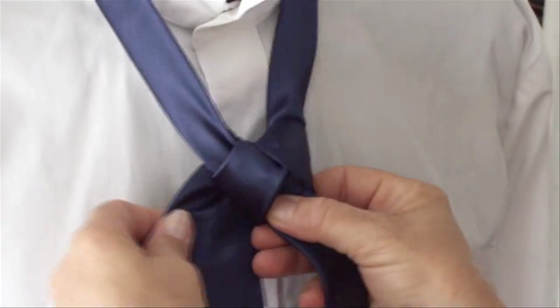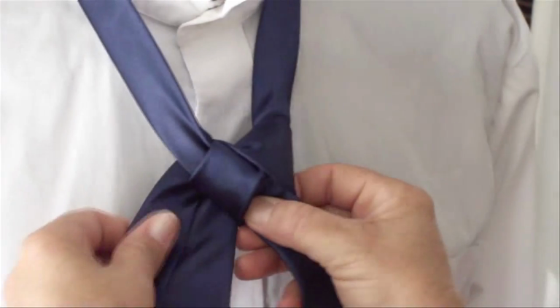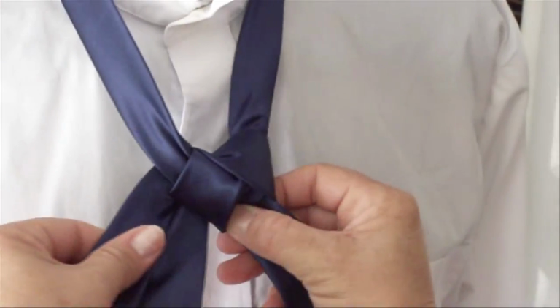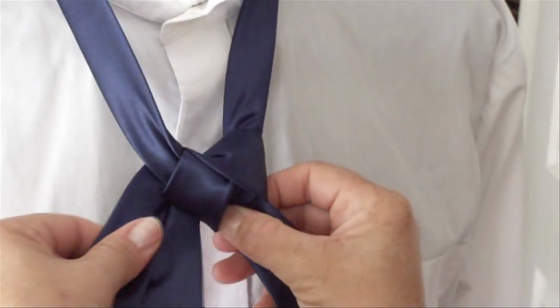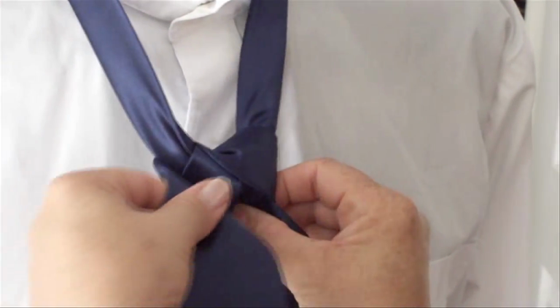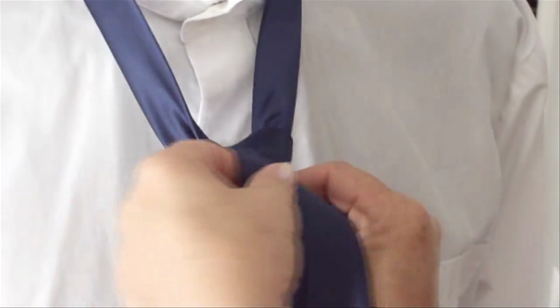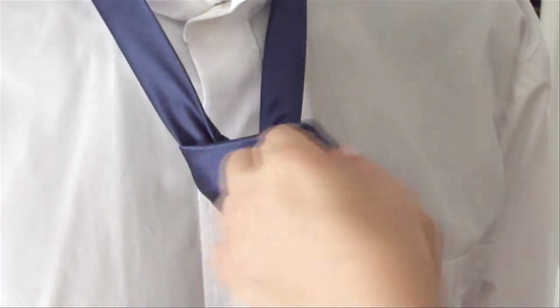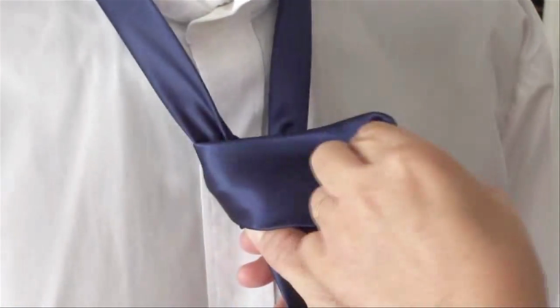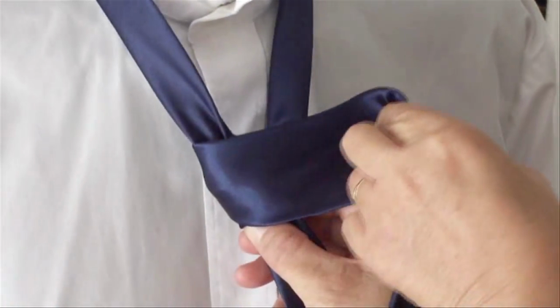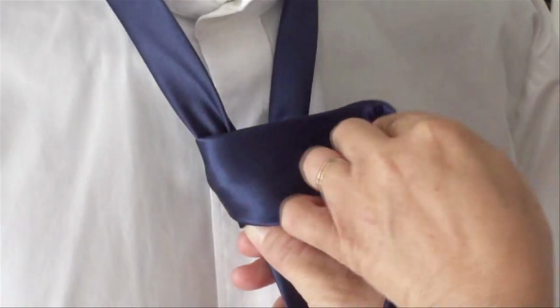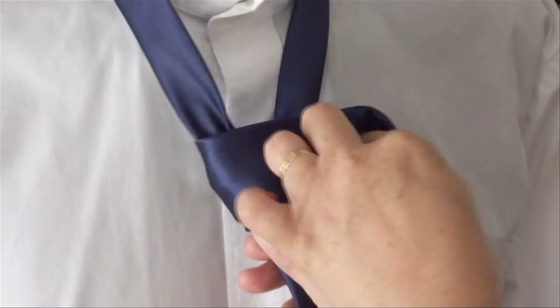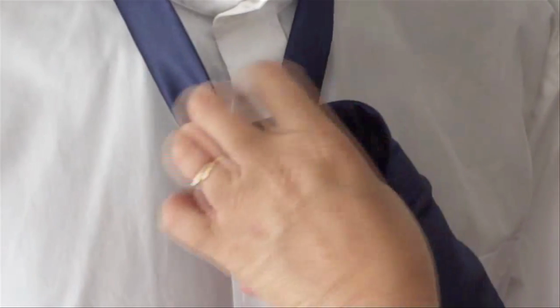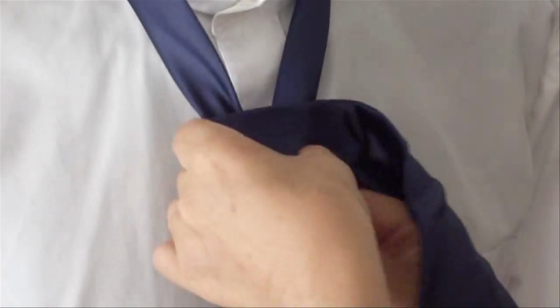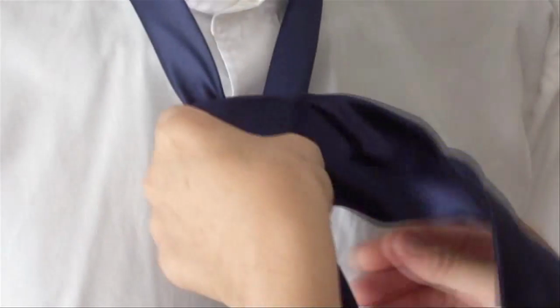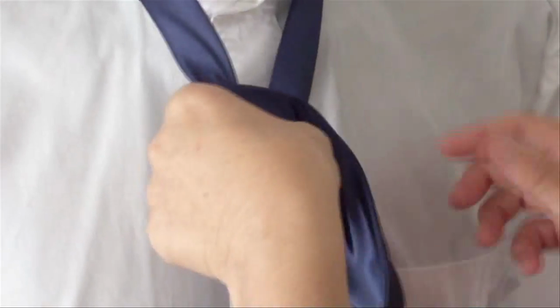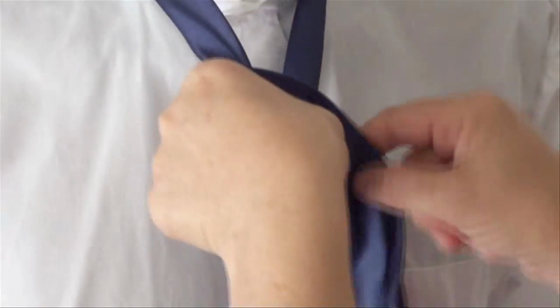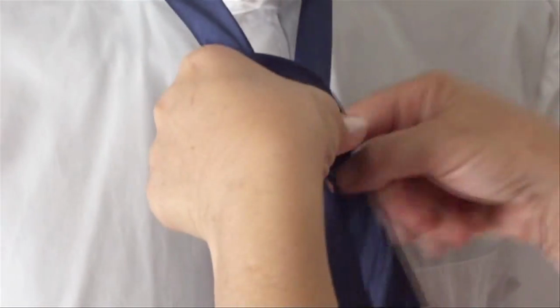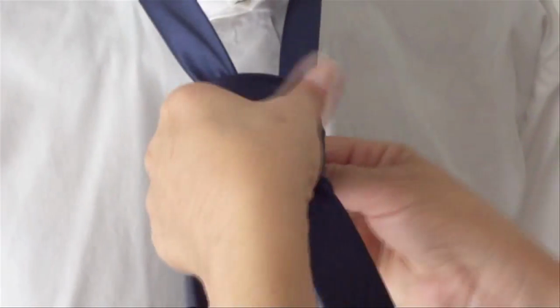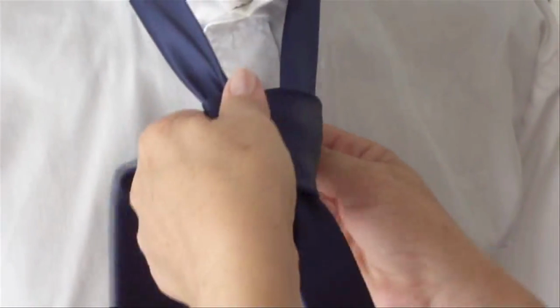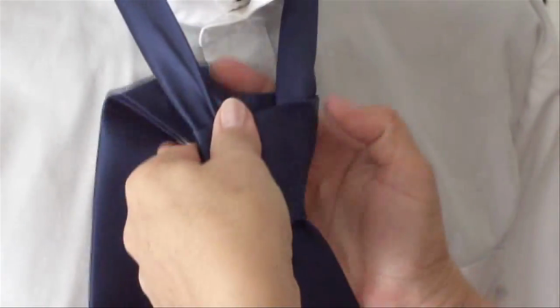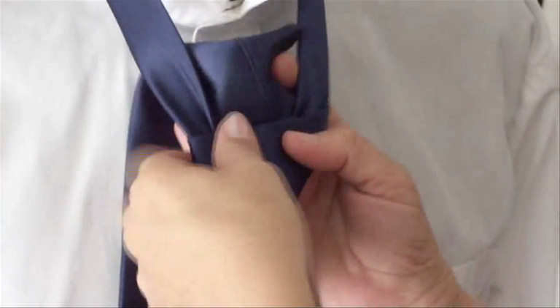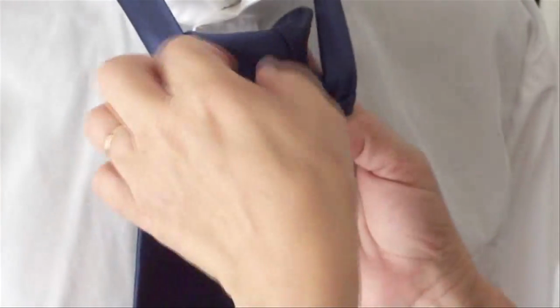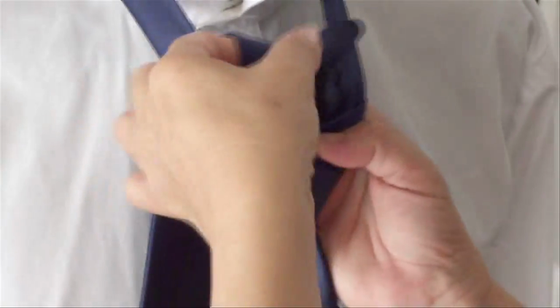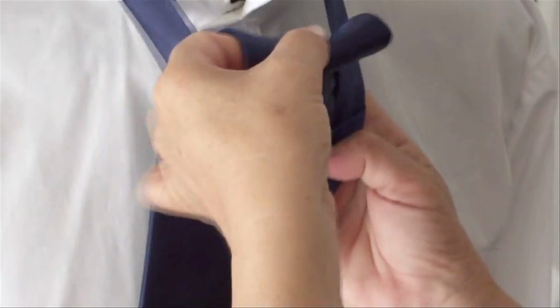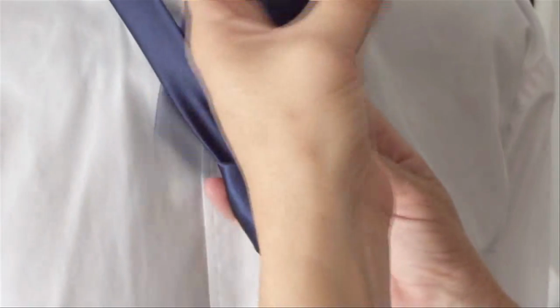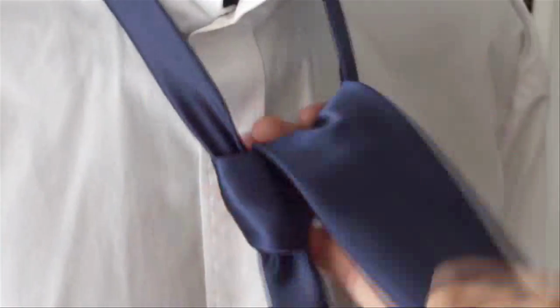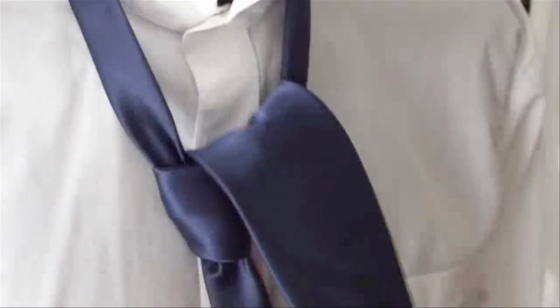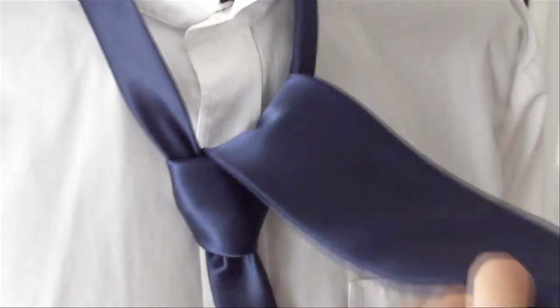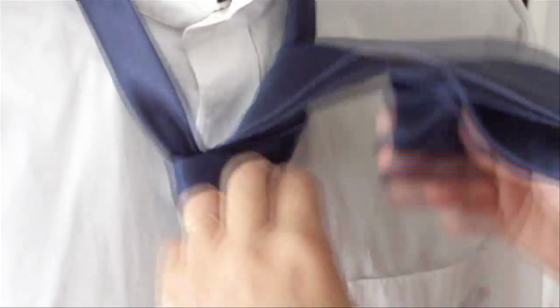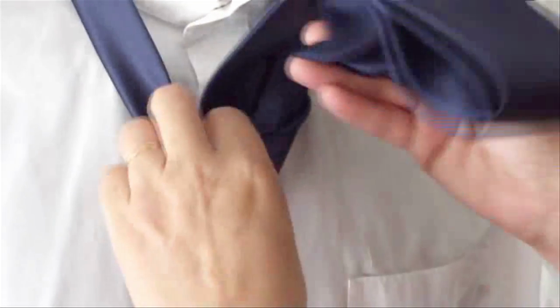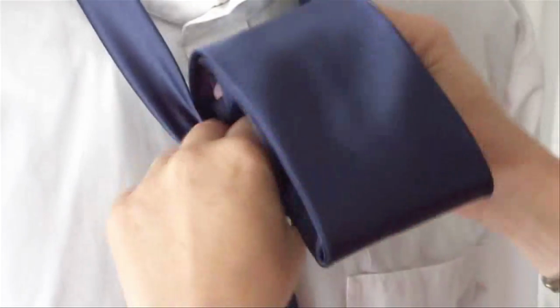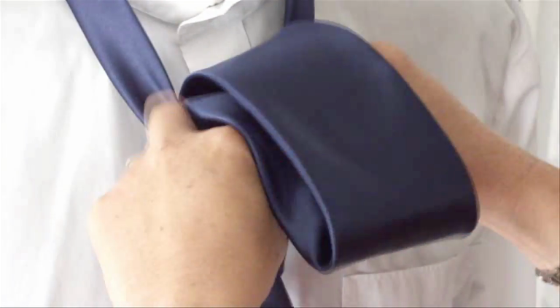Now cover the knot over with the tie, taking it across, then bring it back under and tuck through.